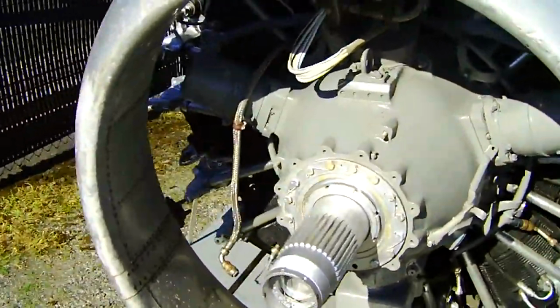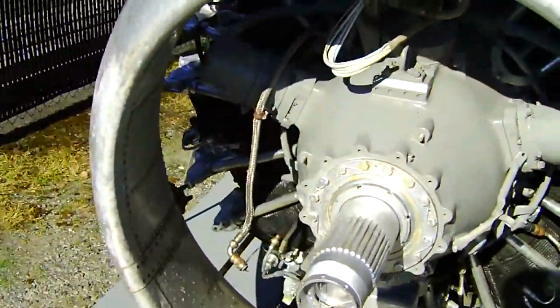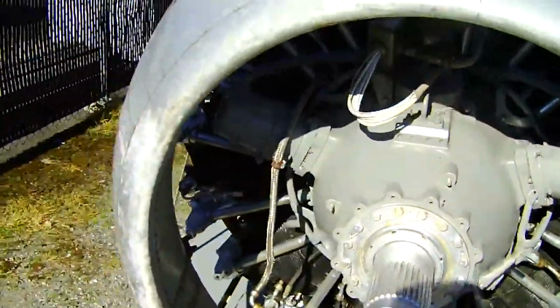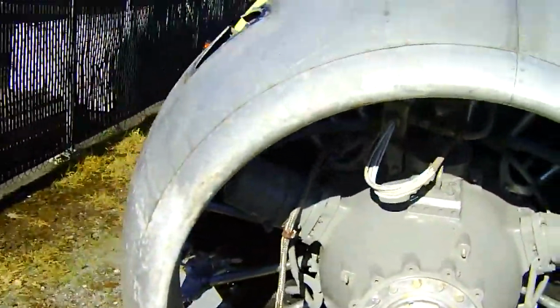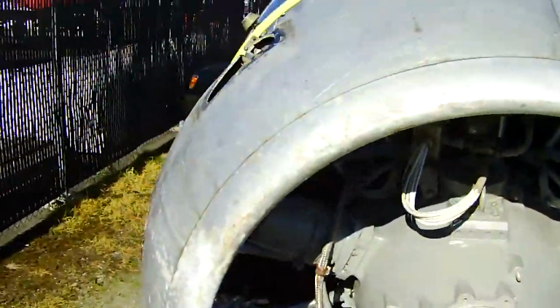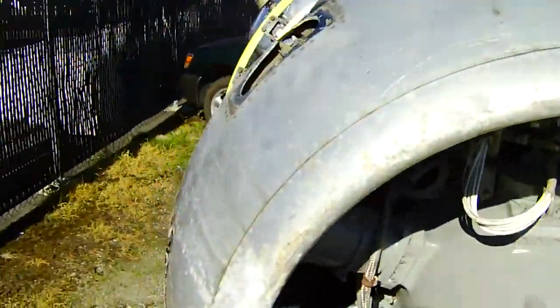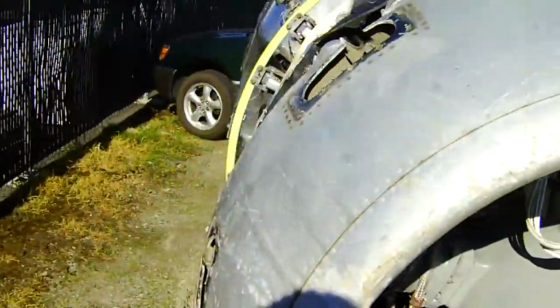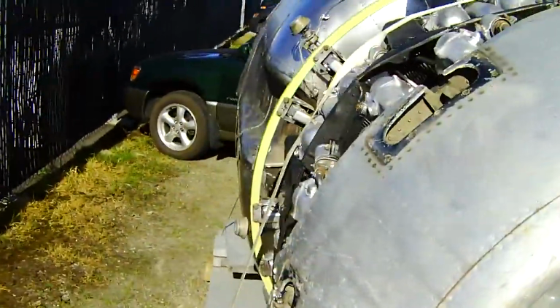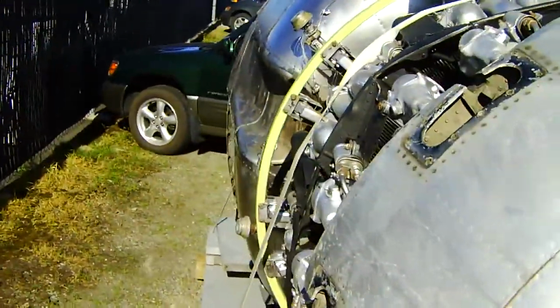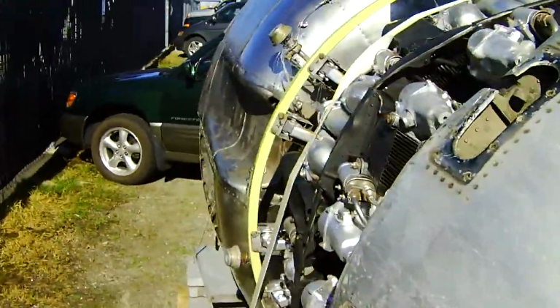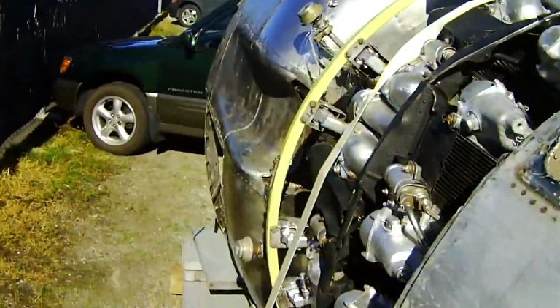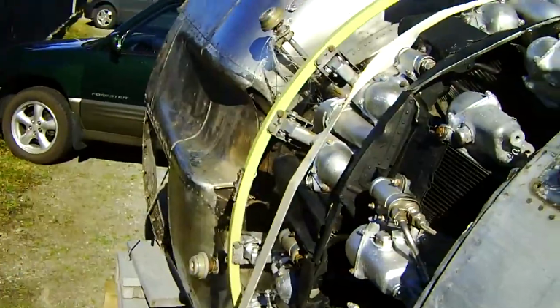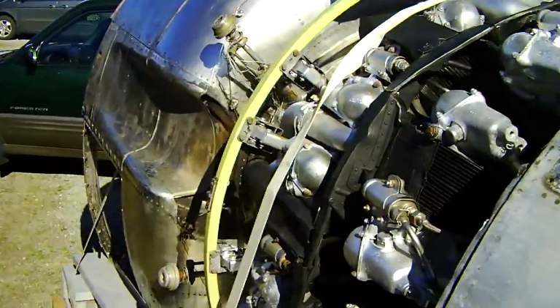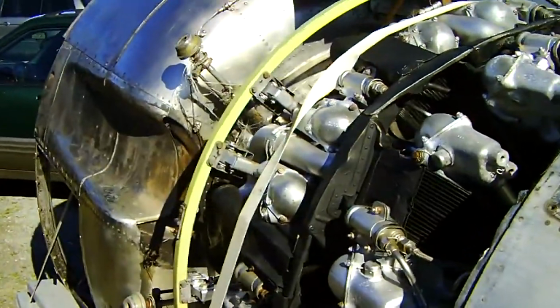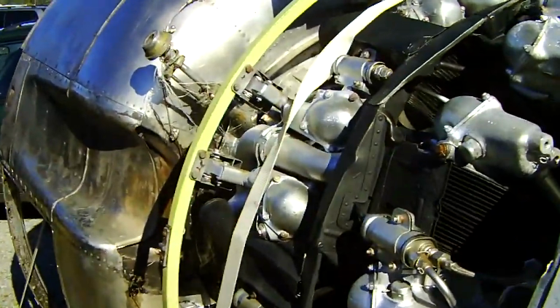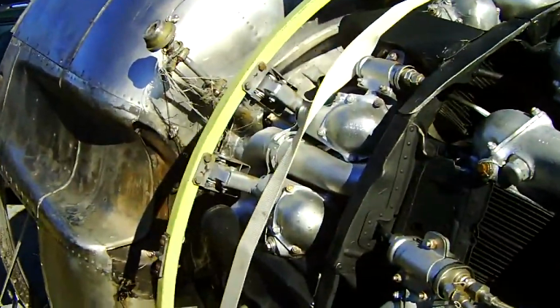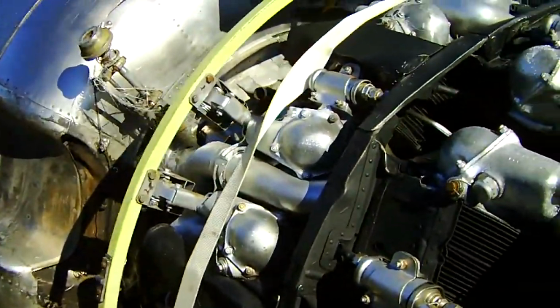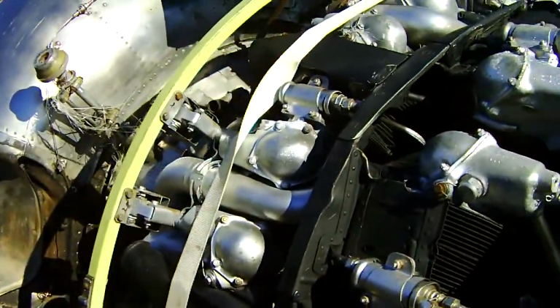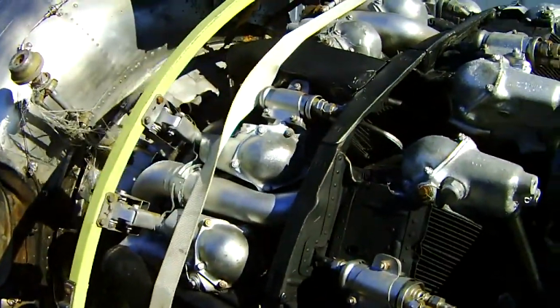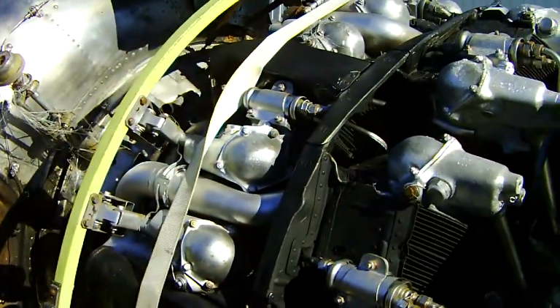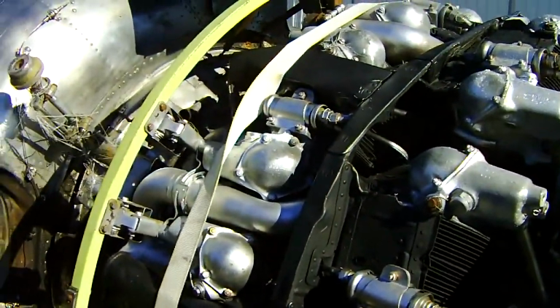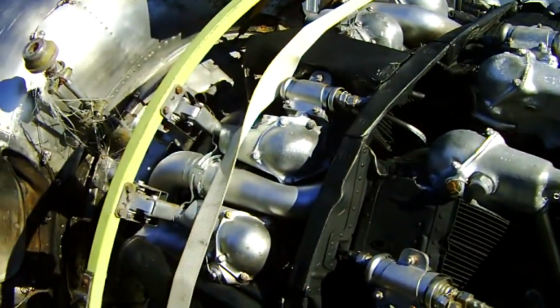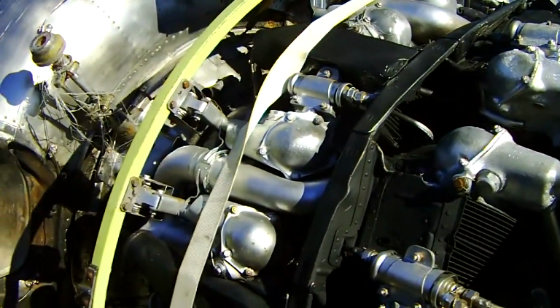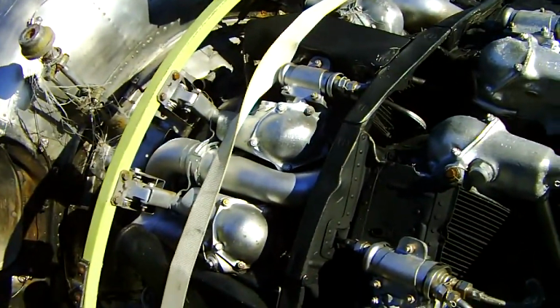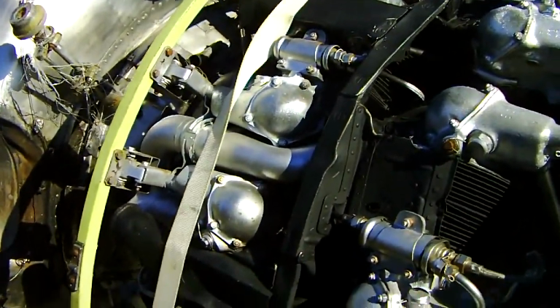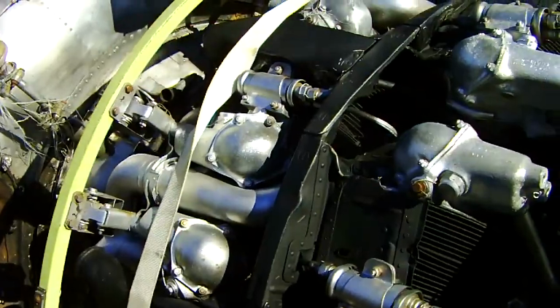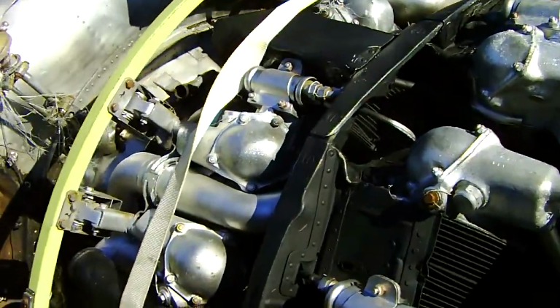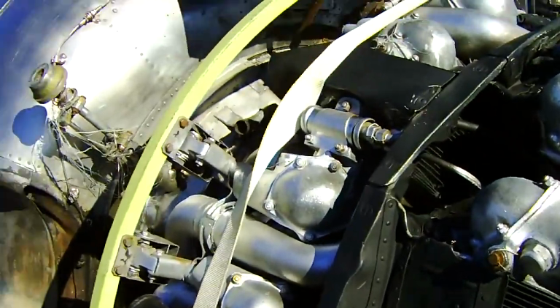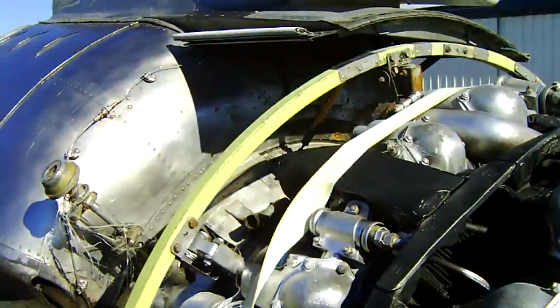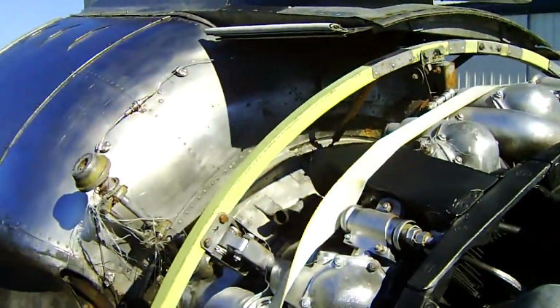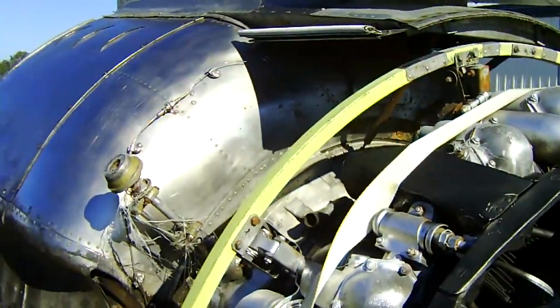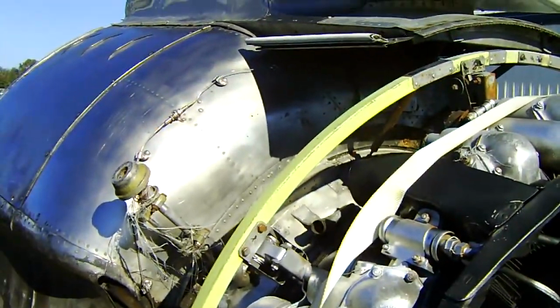And this concludes the Wright Cyclone 3350 — carbureted or direct fuel injected, 18-cylinder radial. Take care. Have a nice day. Bye.